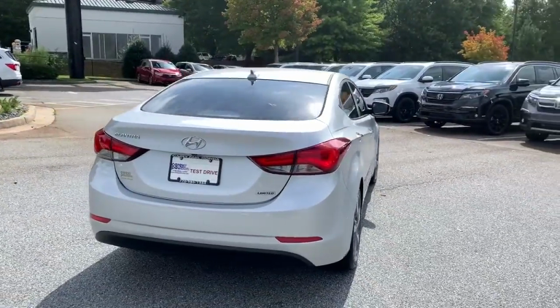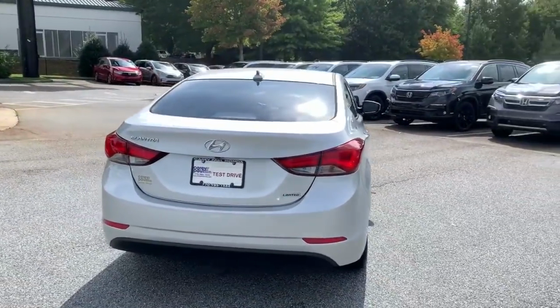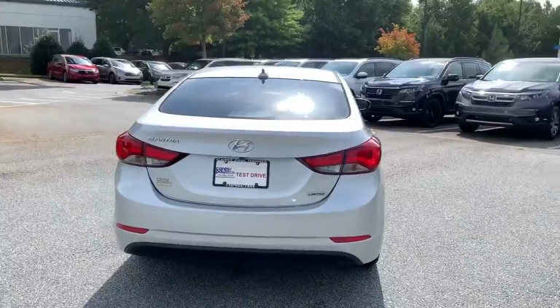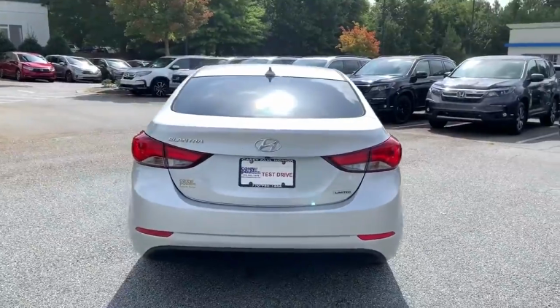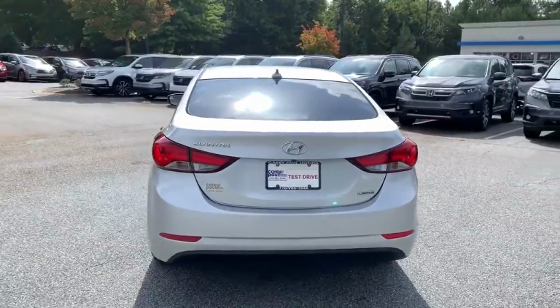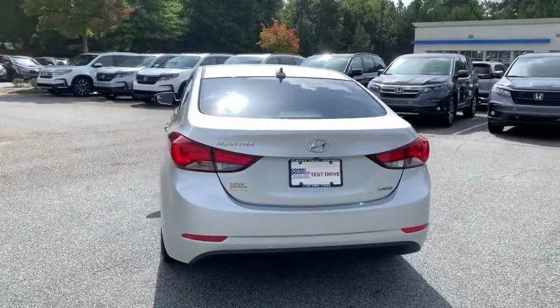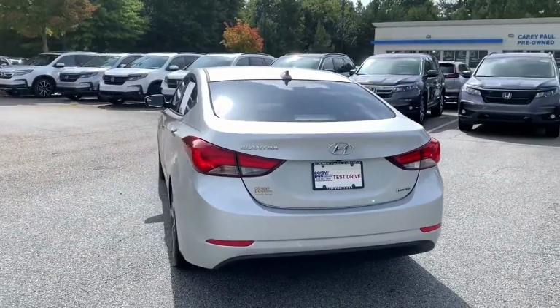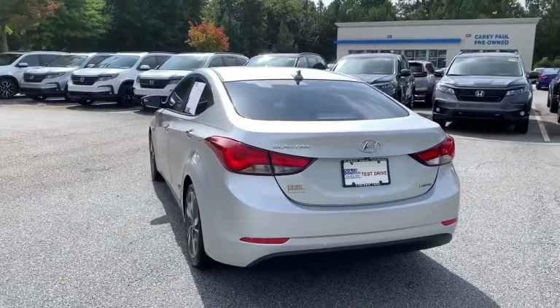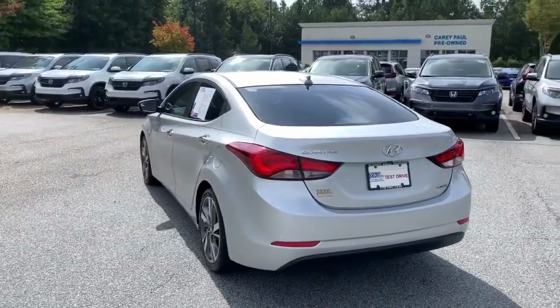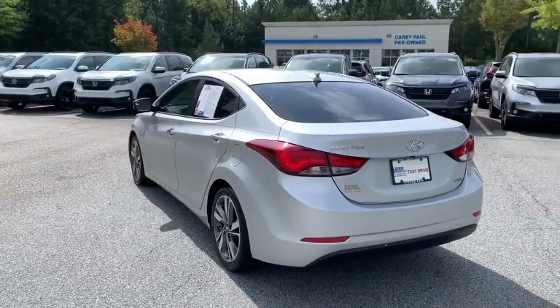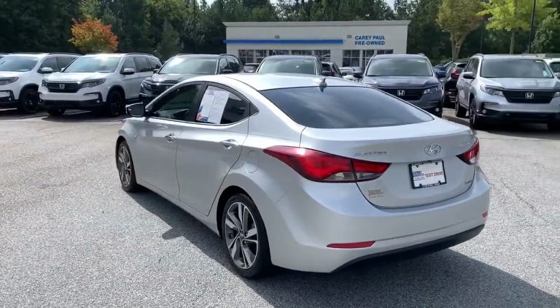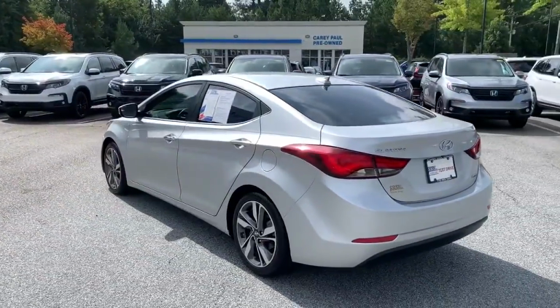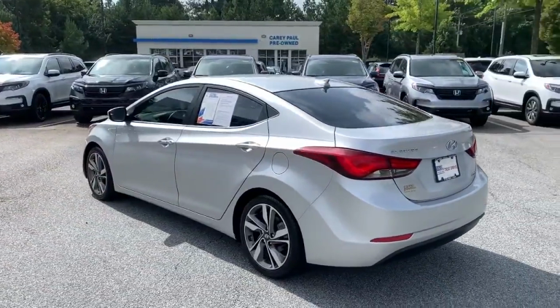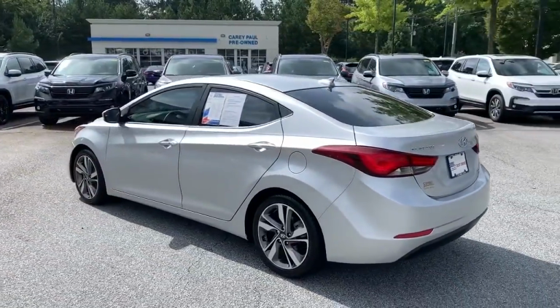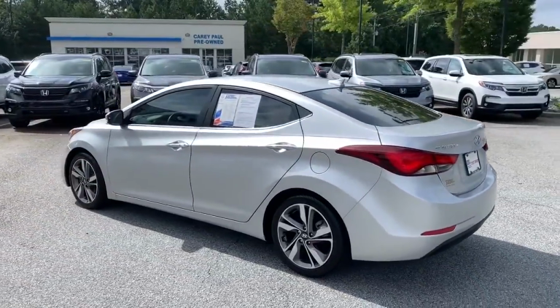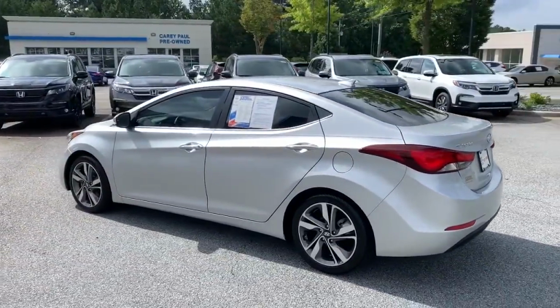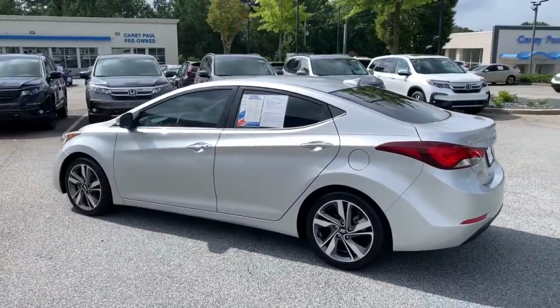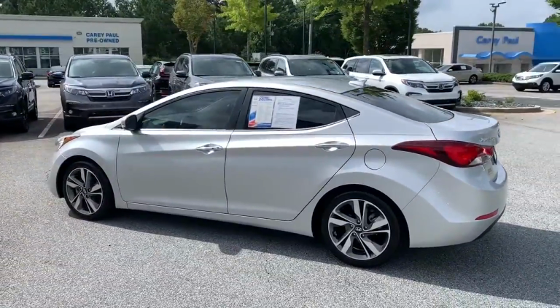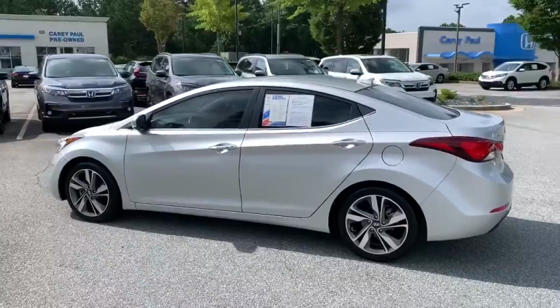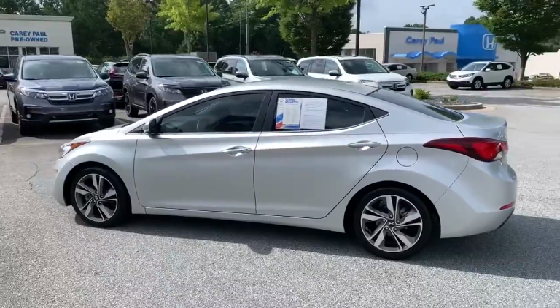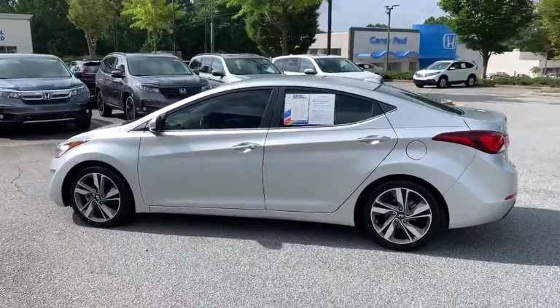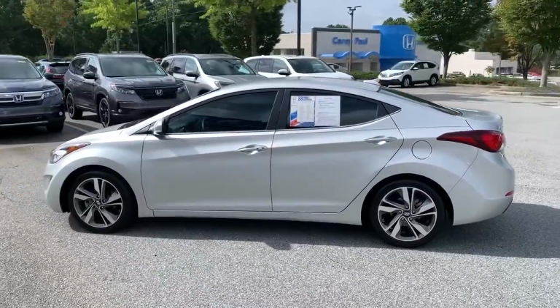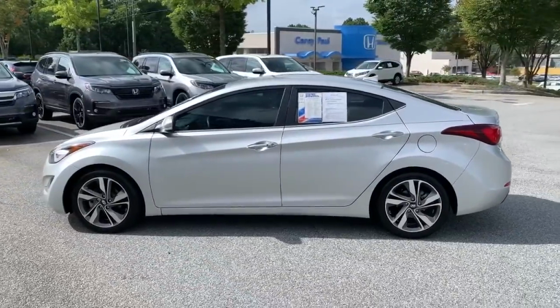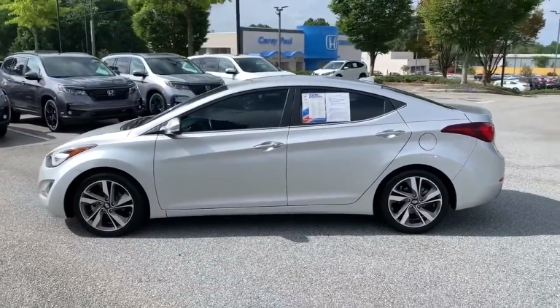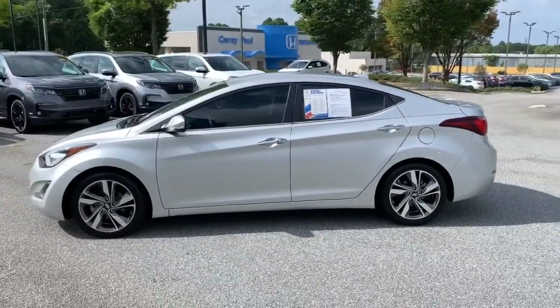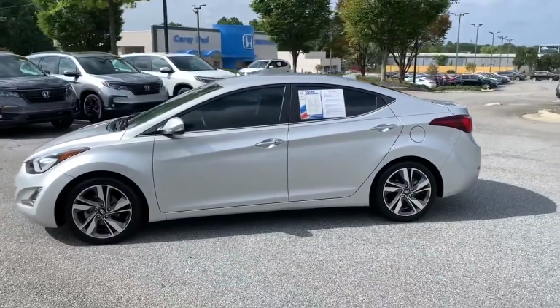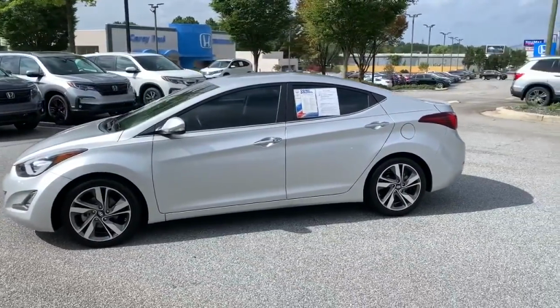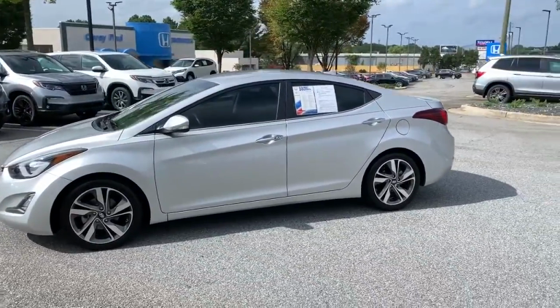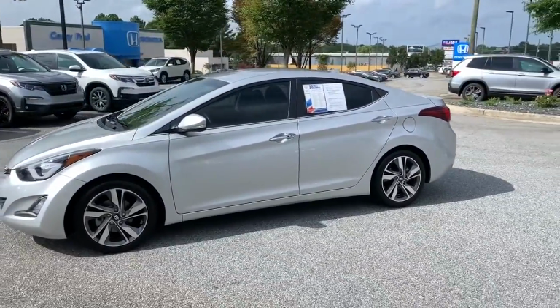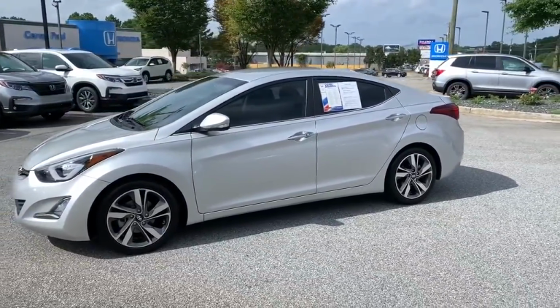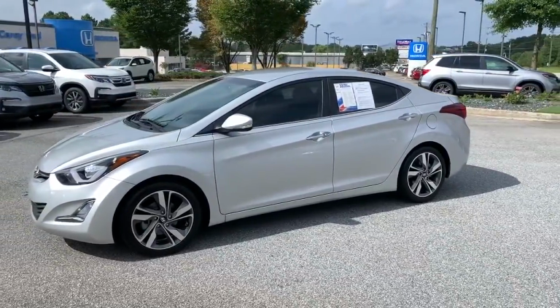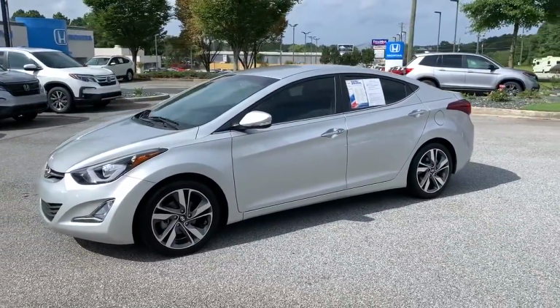With svelte styling, loads of driver-focused tech, fuel-efficient performance, and a suite of the latest safety features, this smart compact sedan brings new energy to every drive.